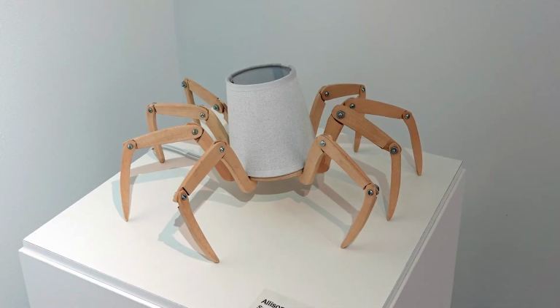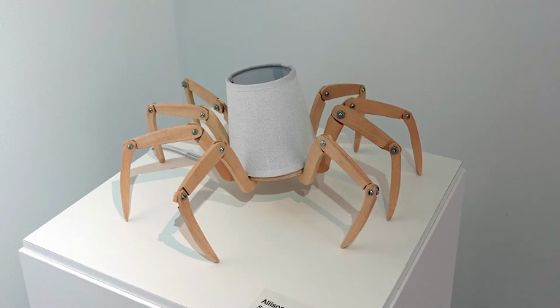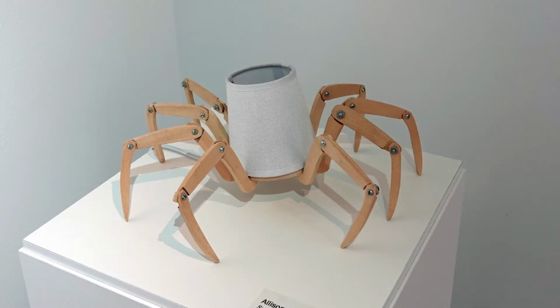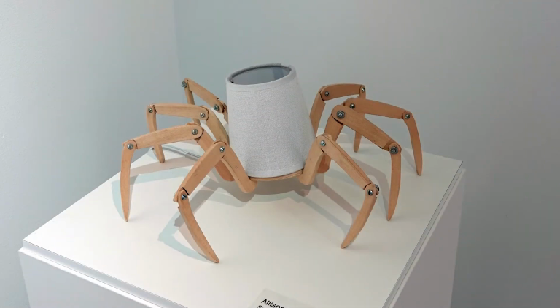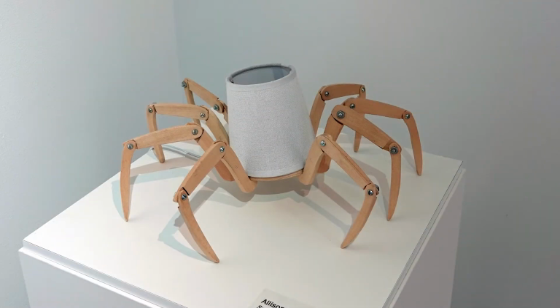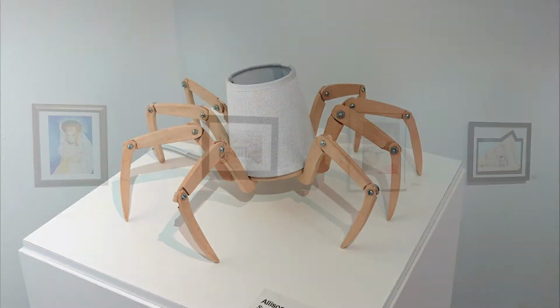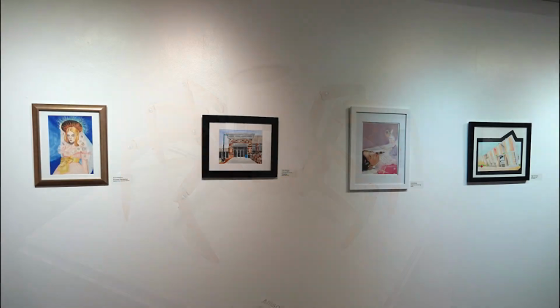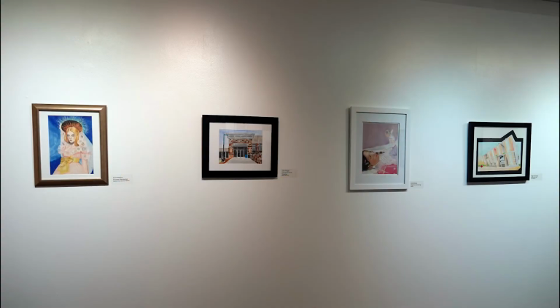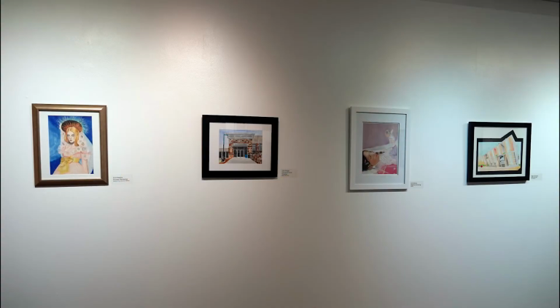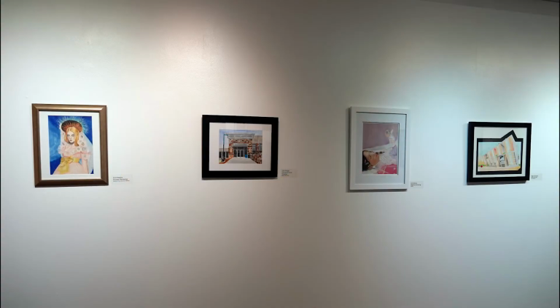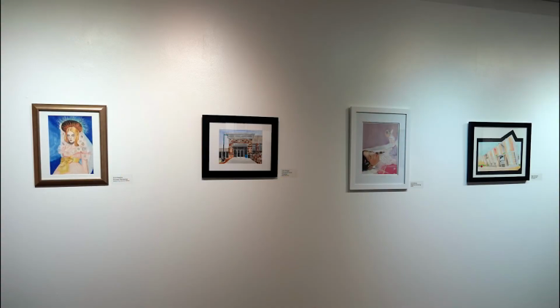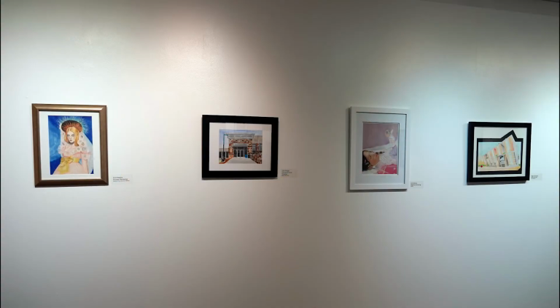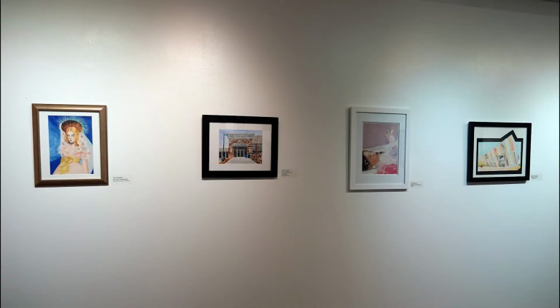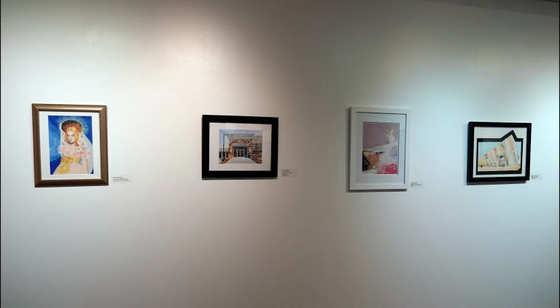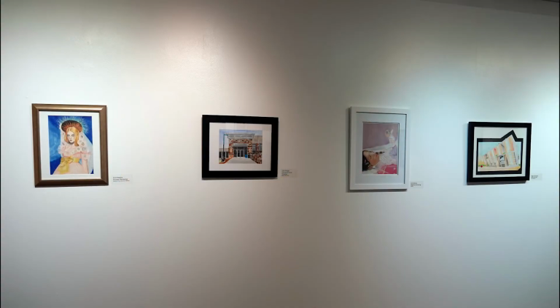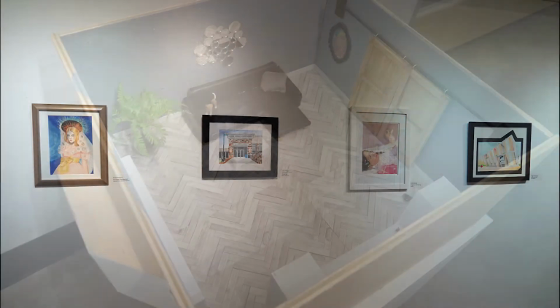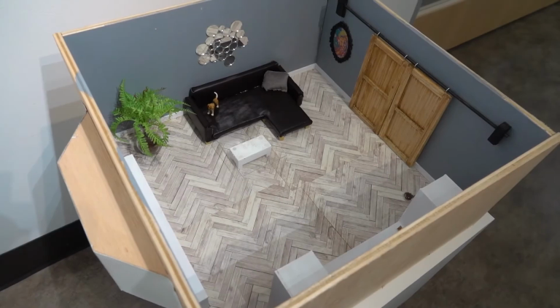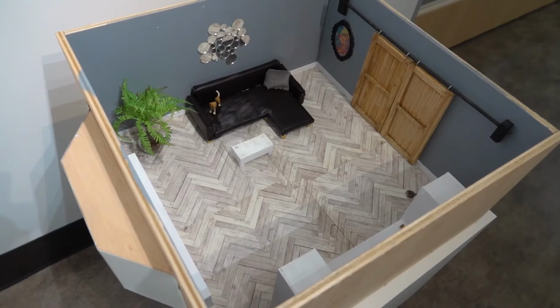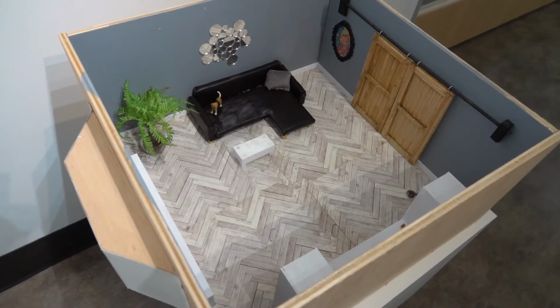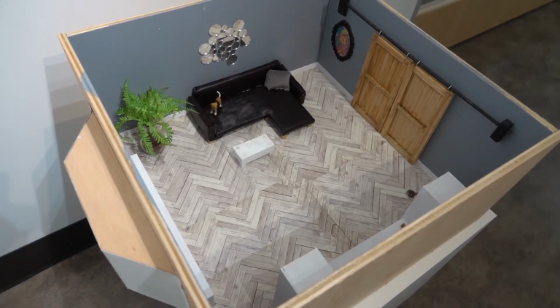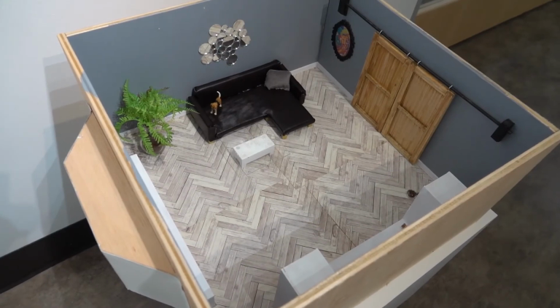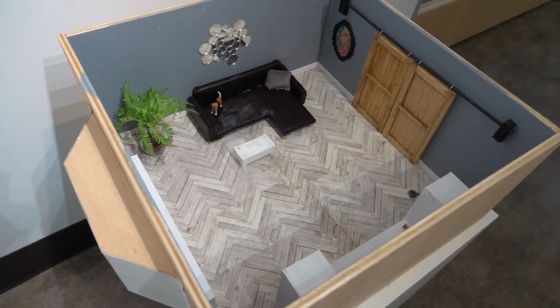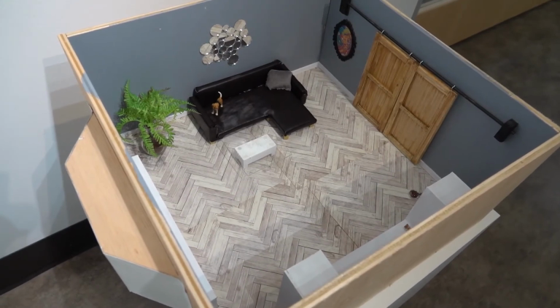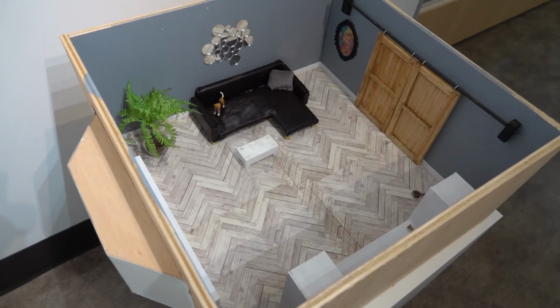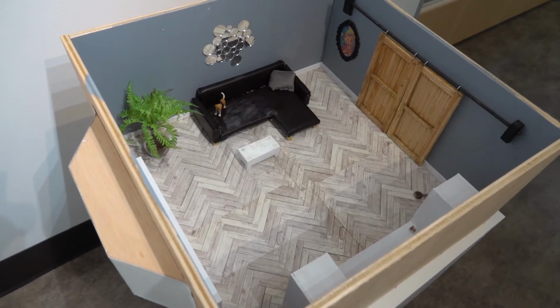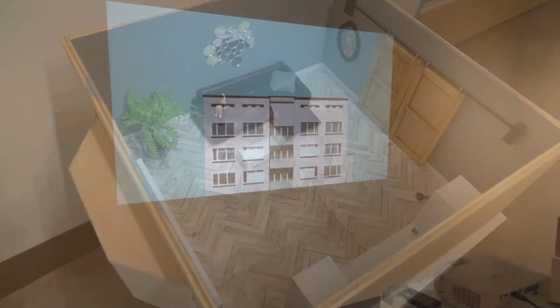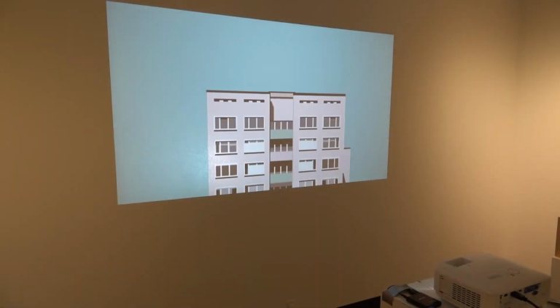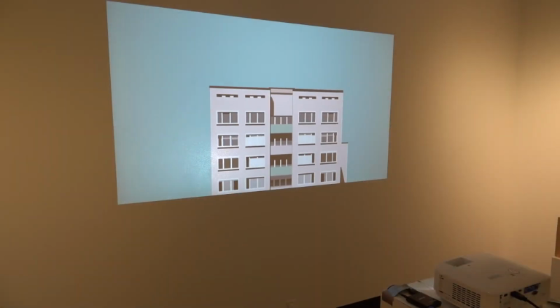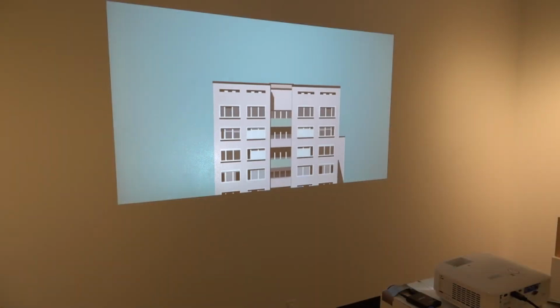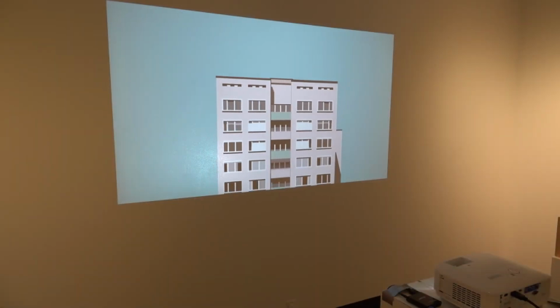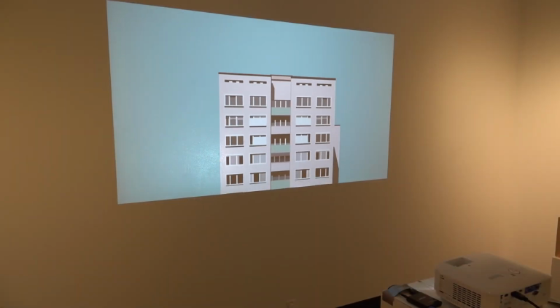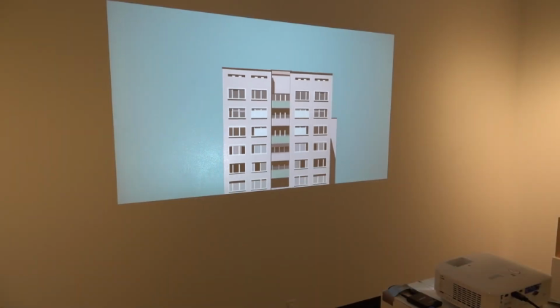Students exhibiting this spring are majoring in fine art and design. The Portfolio courses help the student to critique, improve, and select their best work.